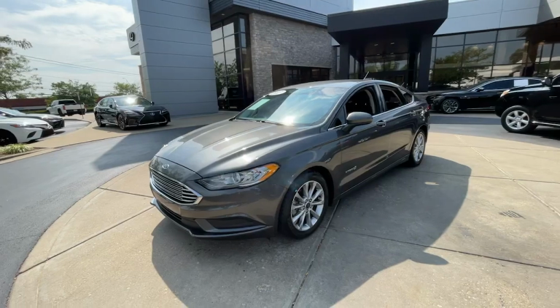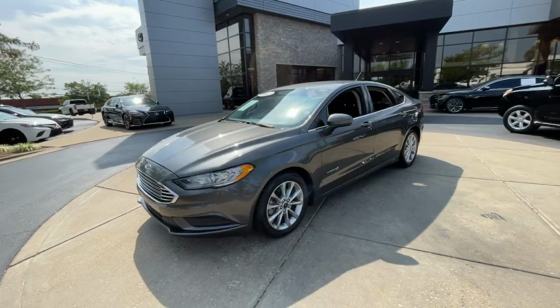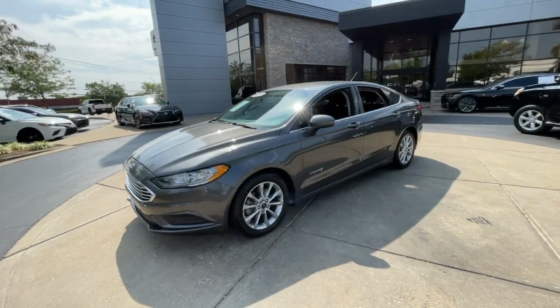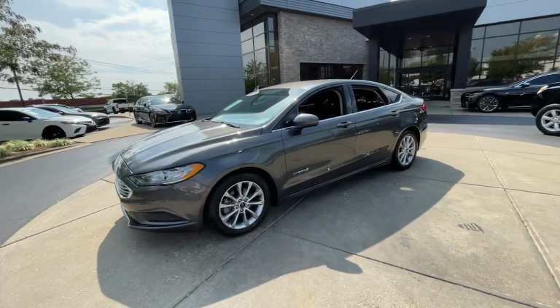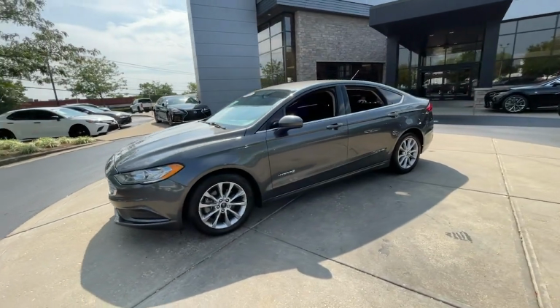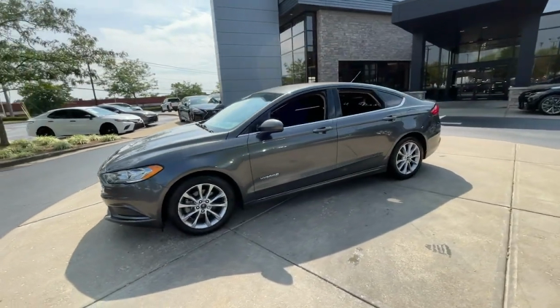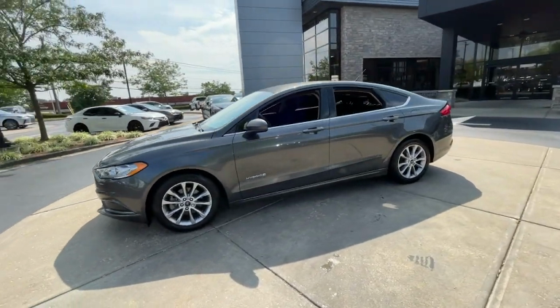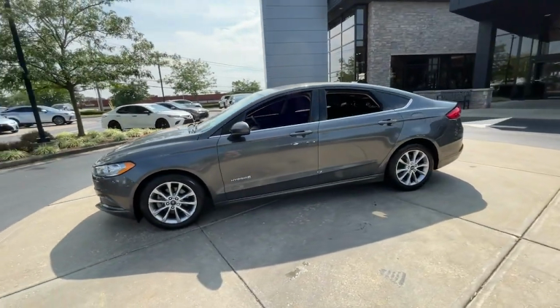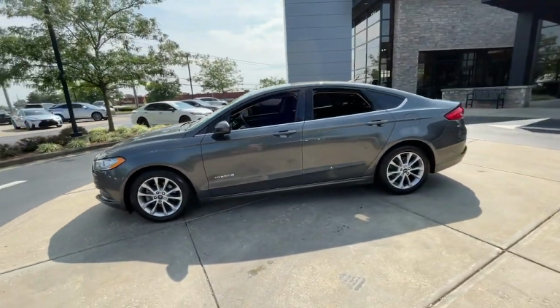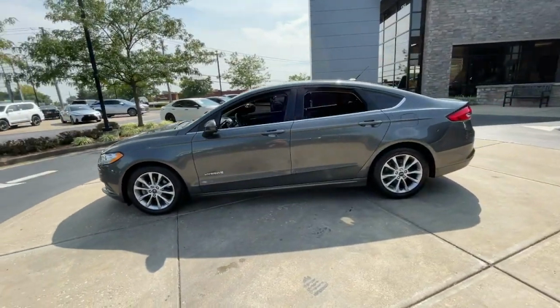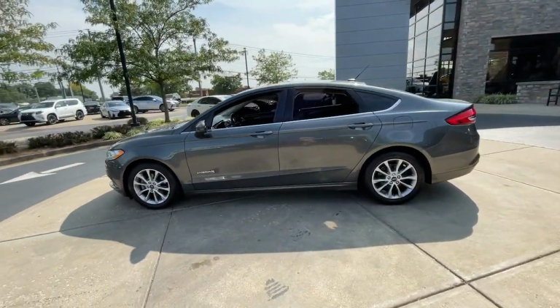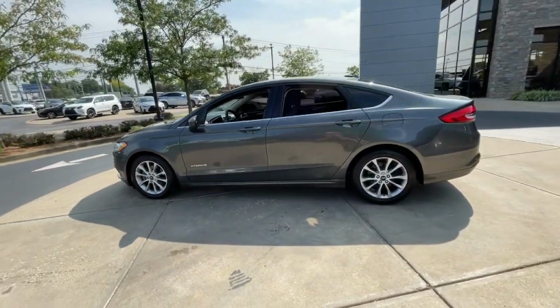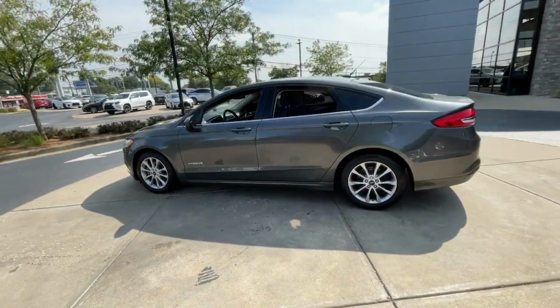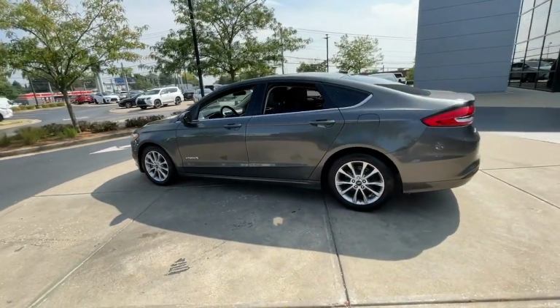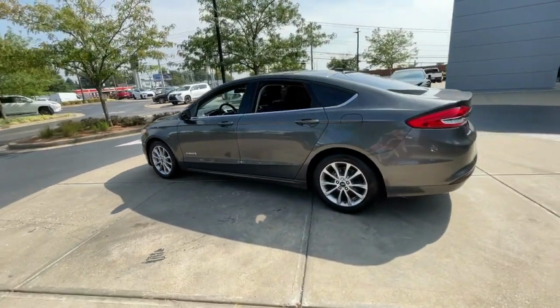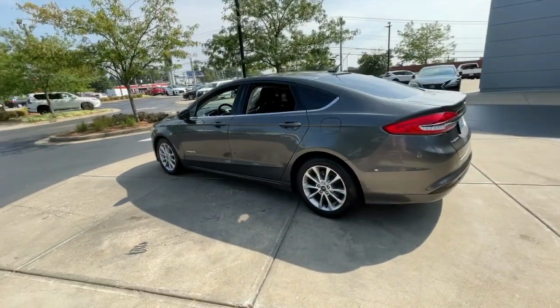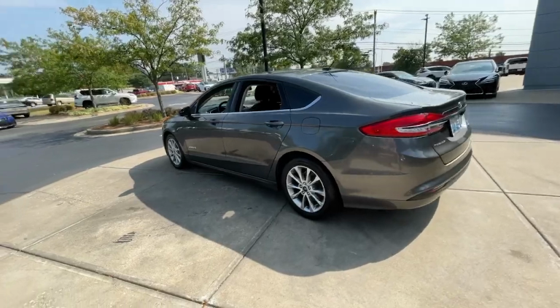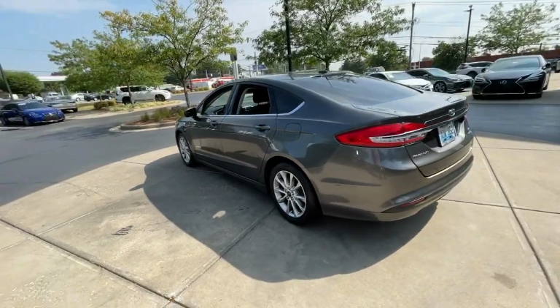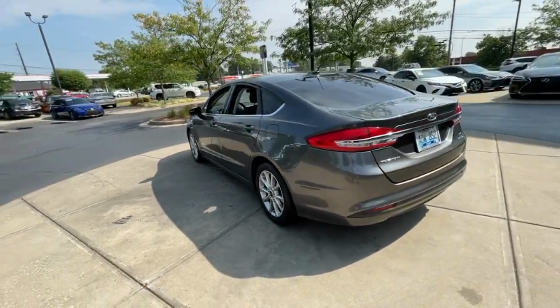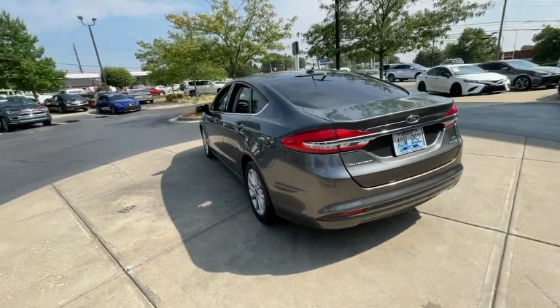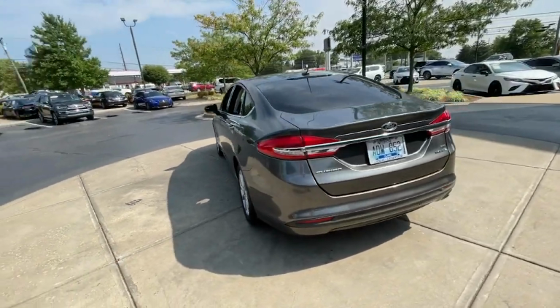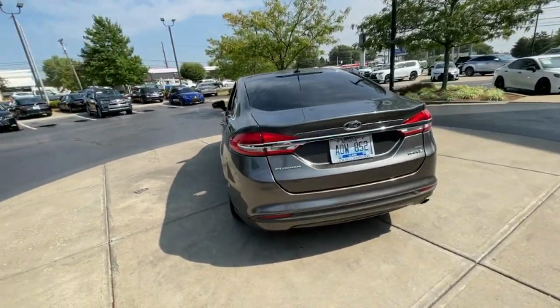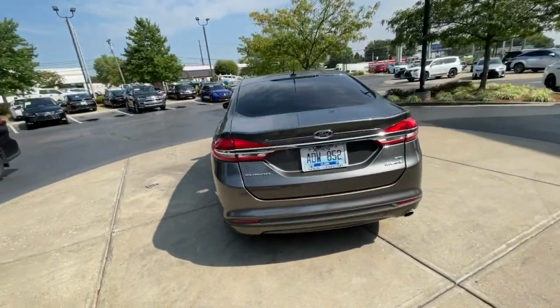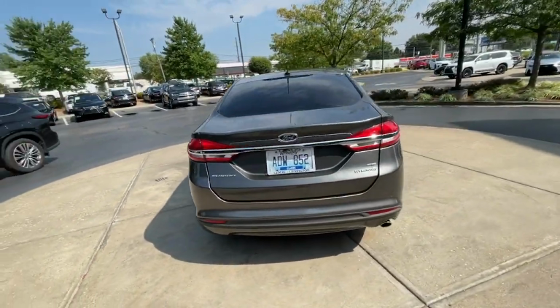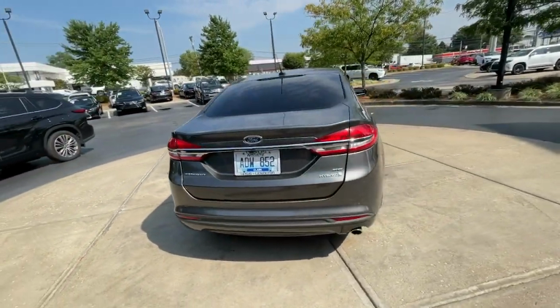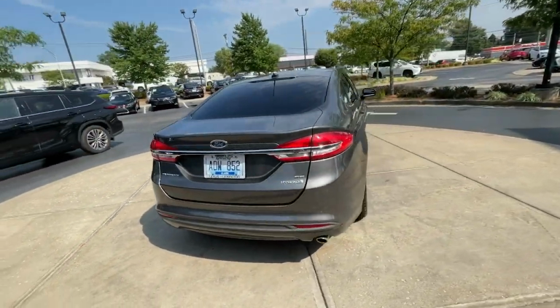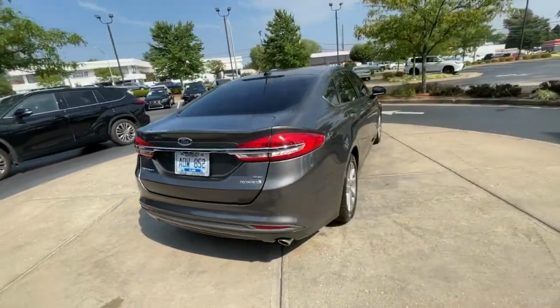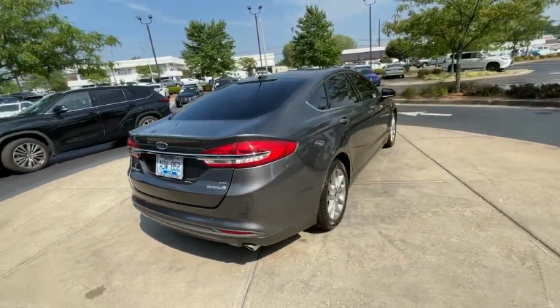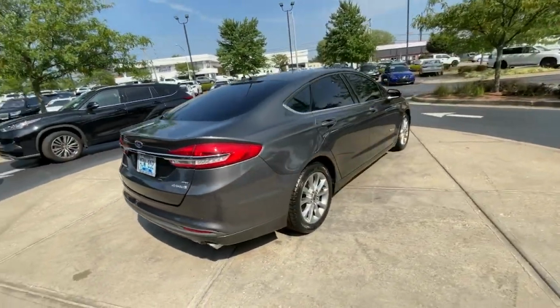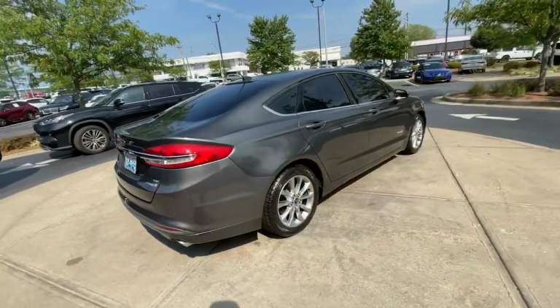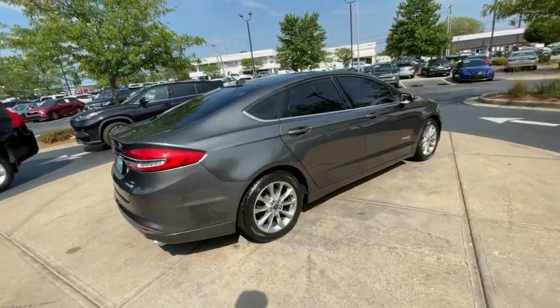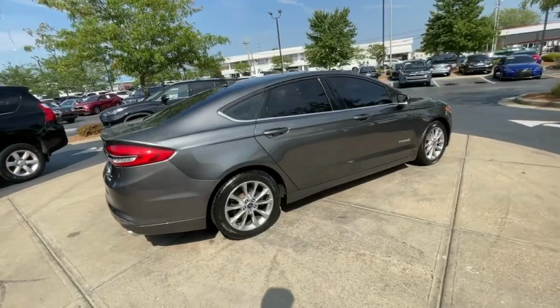Can you see yourself in the 2017 Ford Fusion? With less than 110,000 miles on the odometer, this vehicle stands out from the rest.